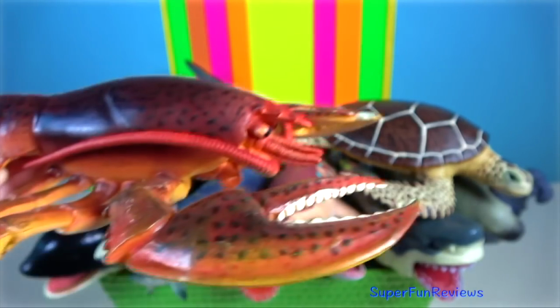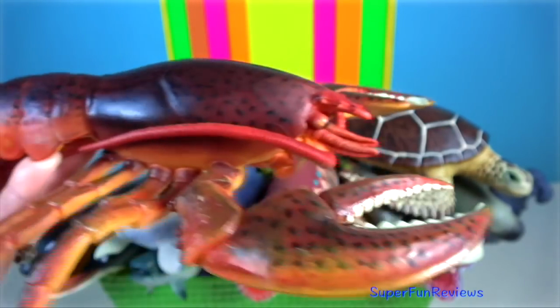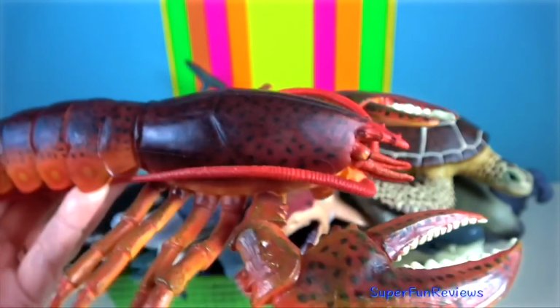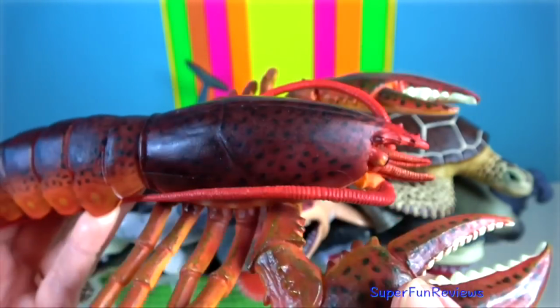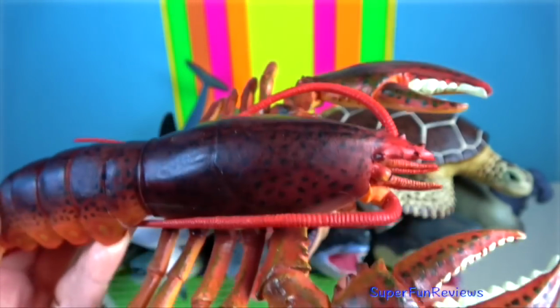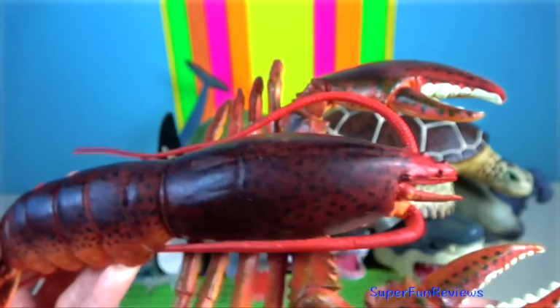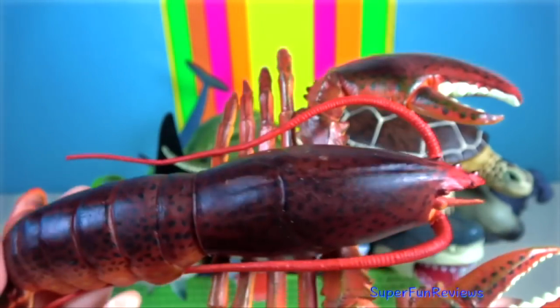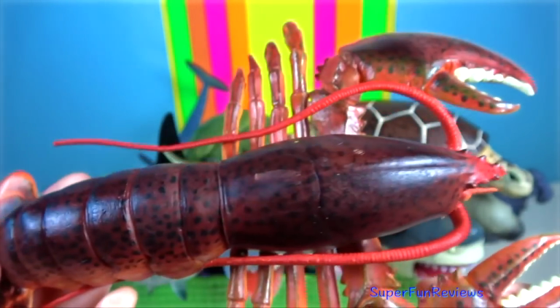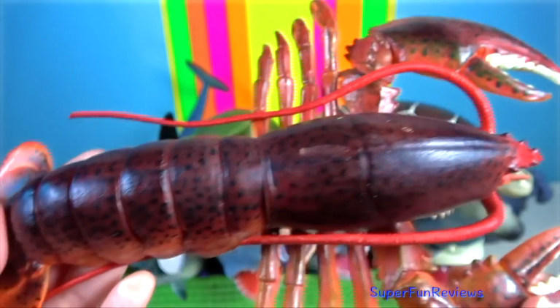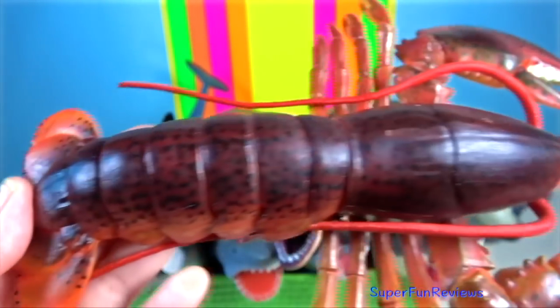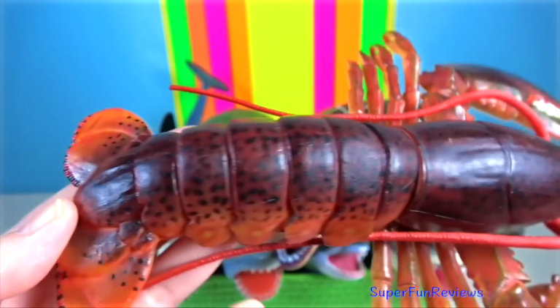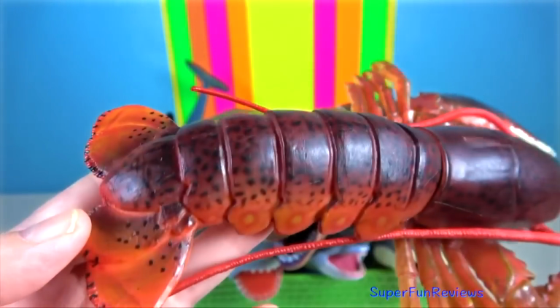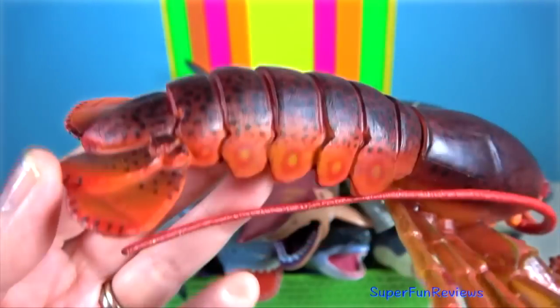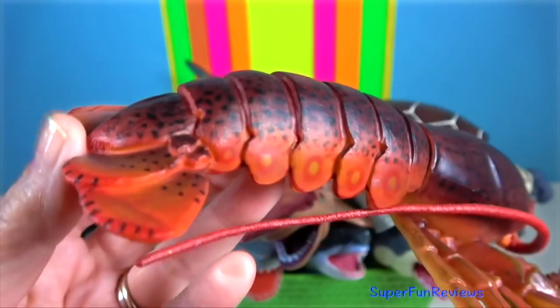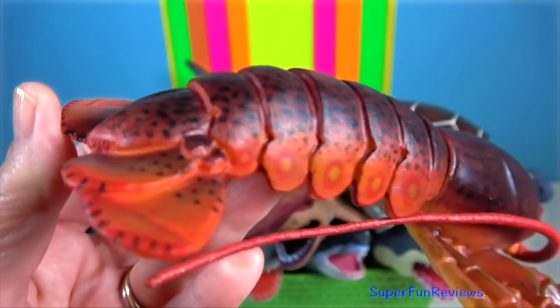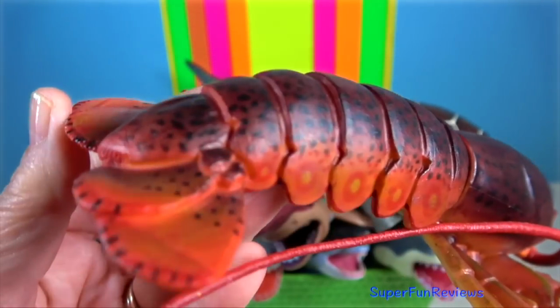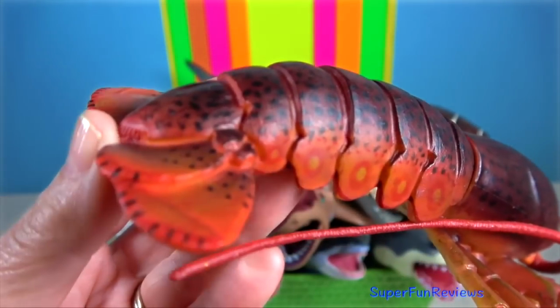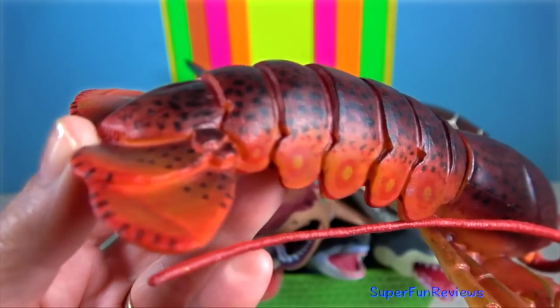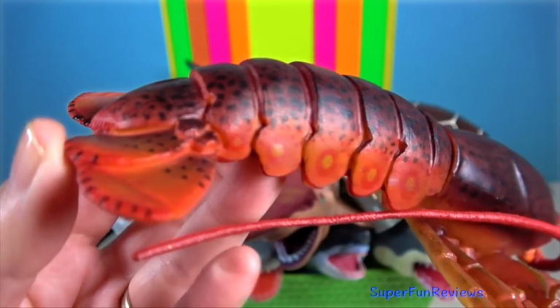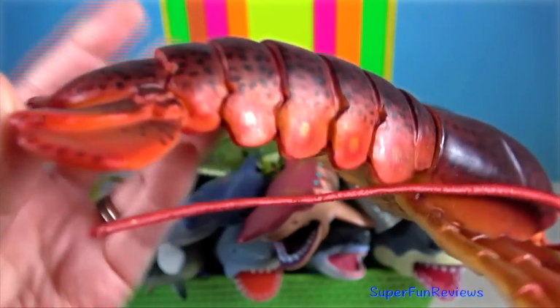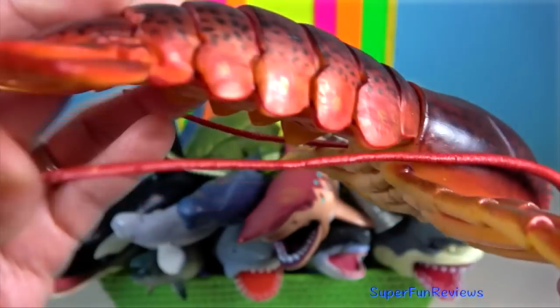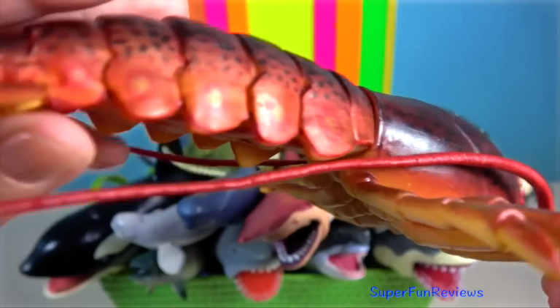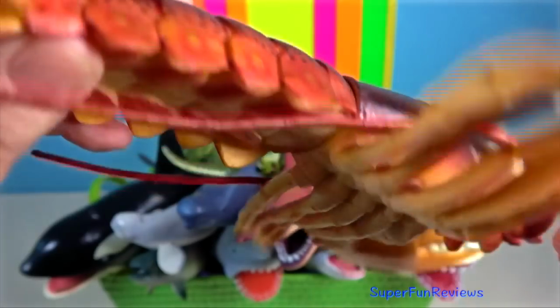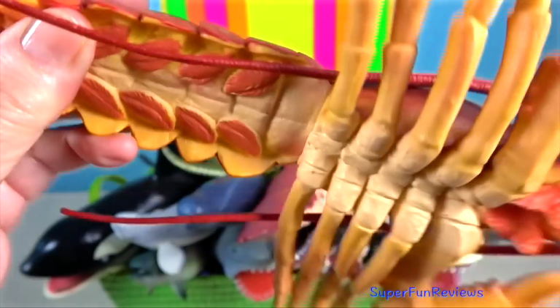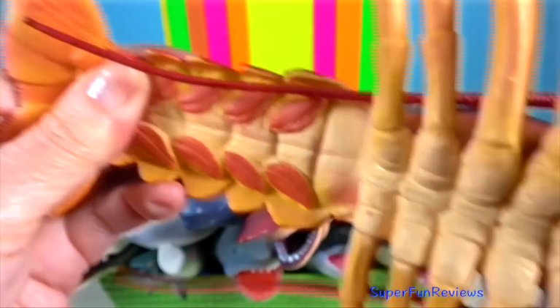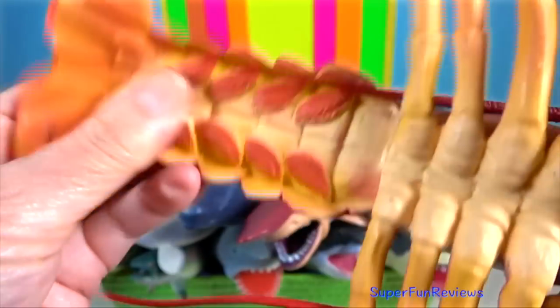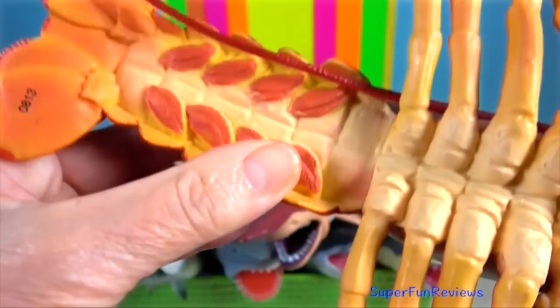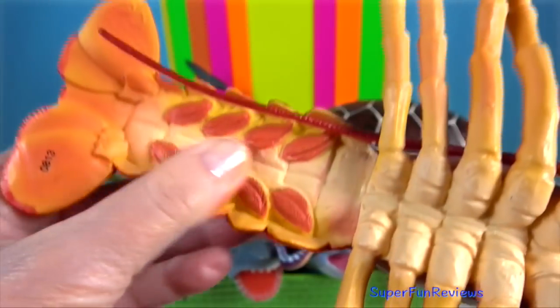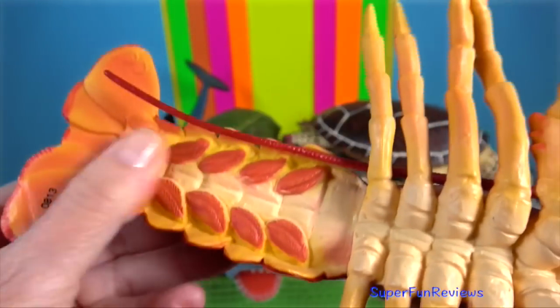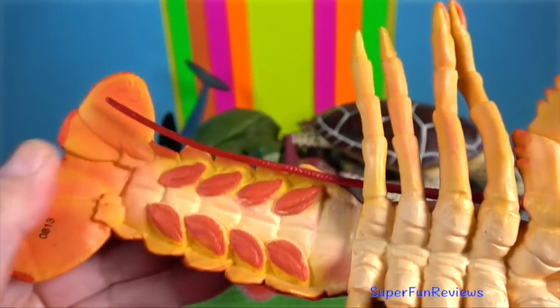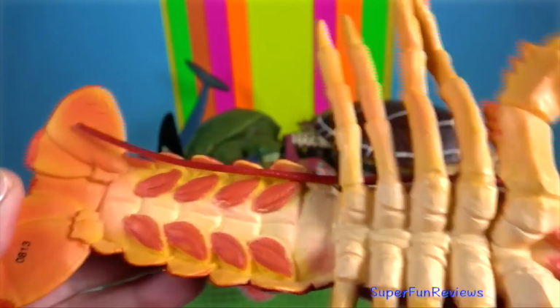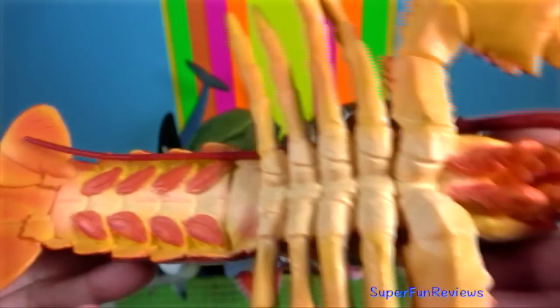Lobster — they have long bodies with muscular tails and live in crevices or burrows on the sea floor.